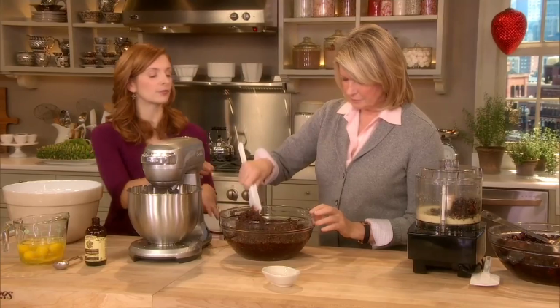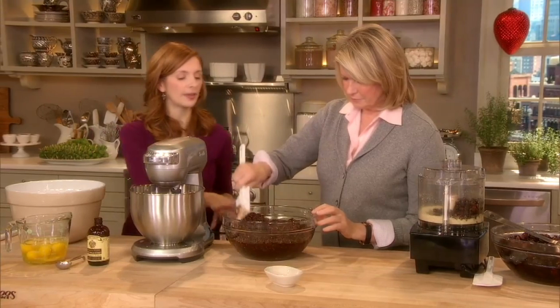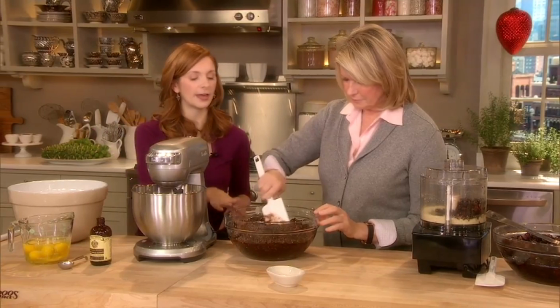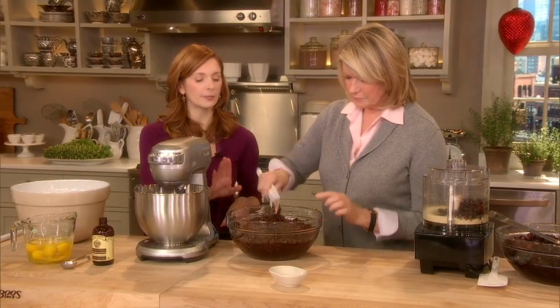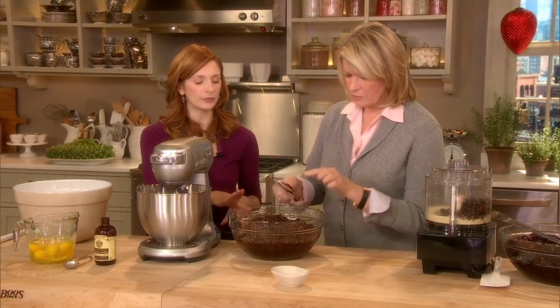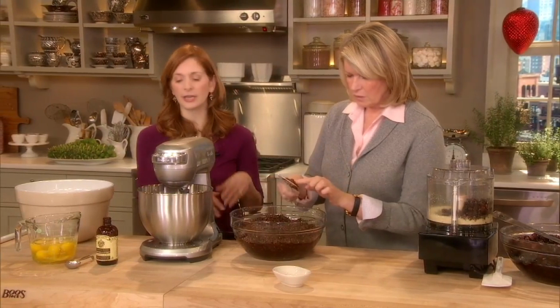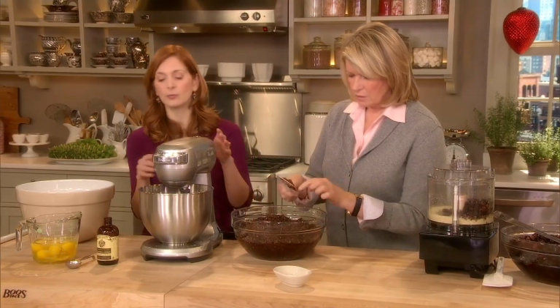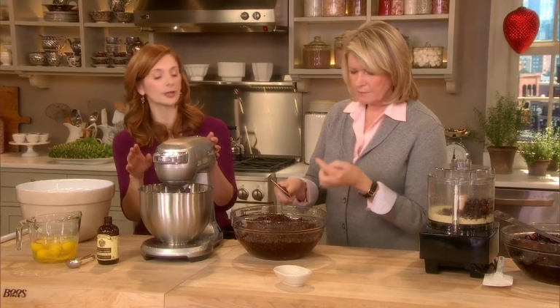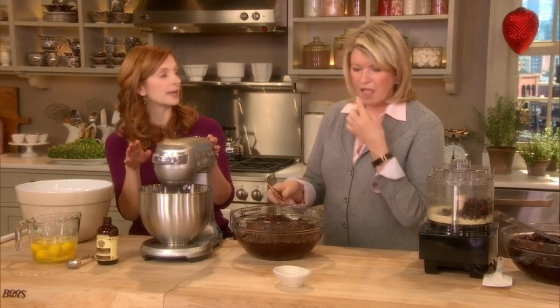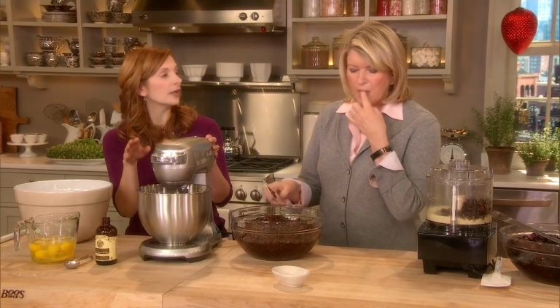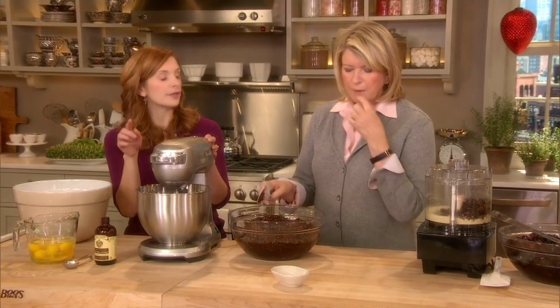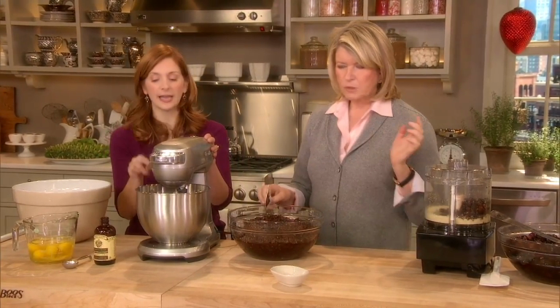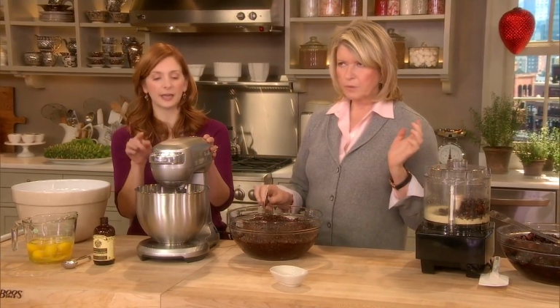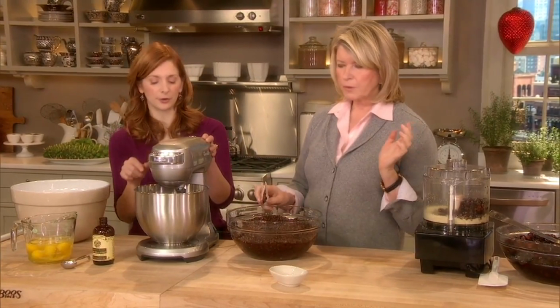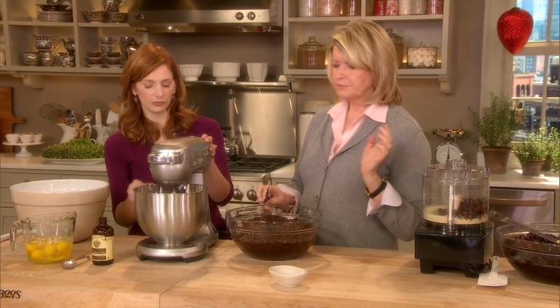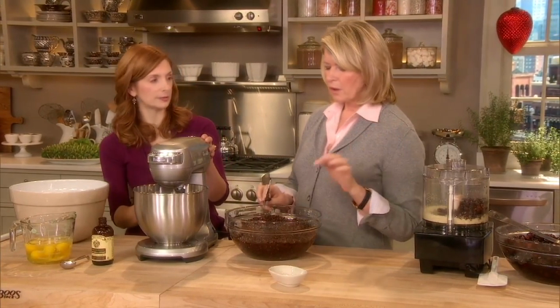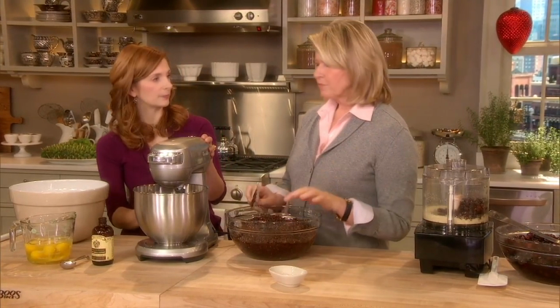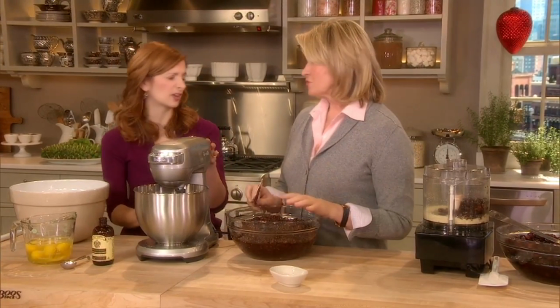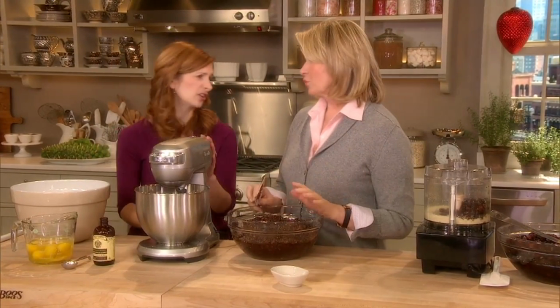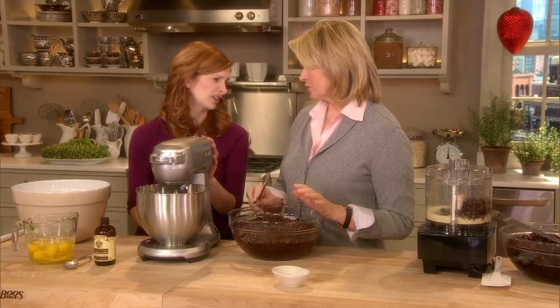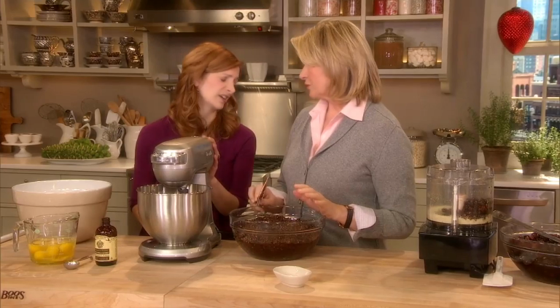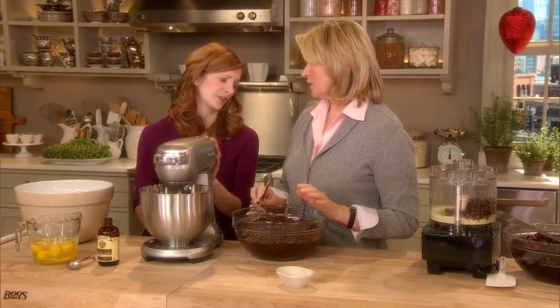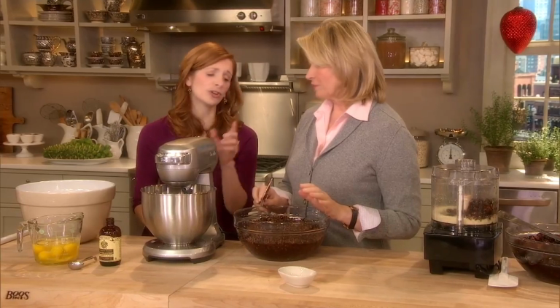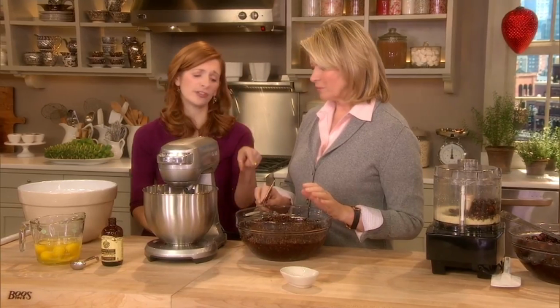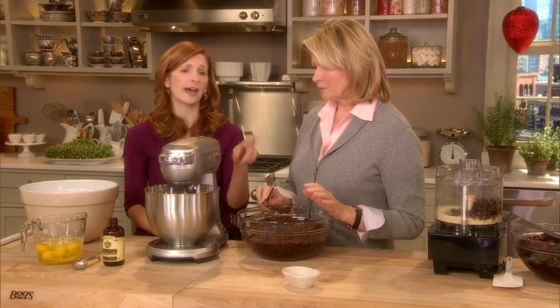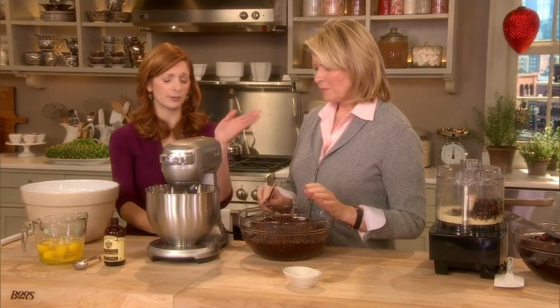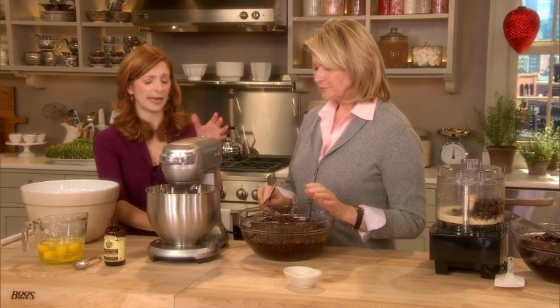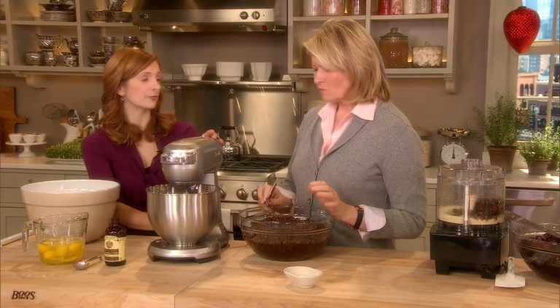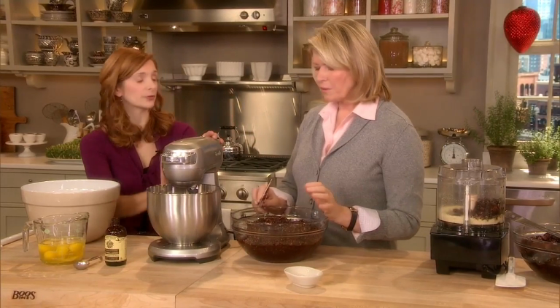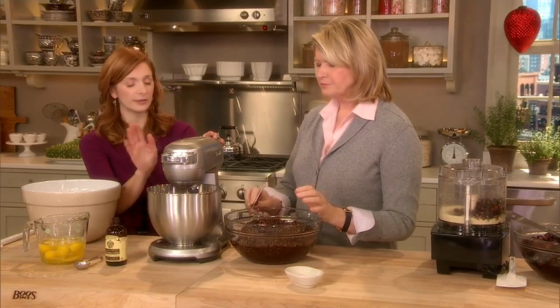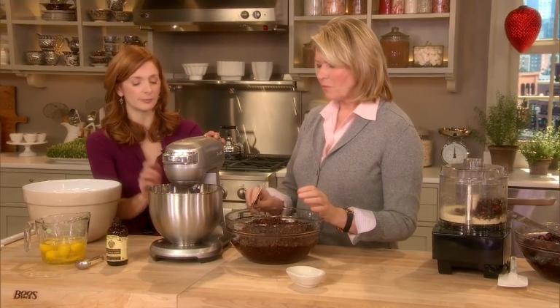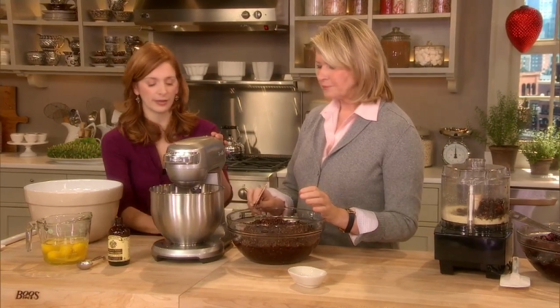We've got that — that is the base of our cake. We're going to make the egg and butter mixture. It tastes really good. You could just eat that and you'd be happy.